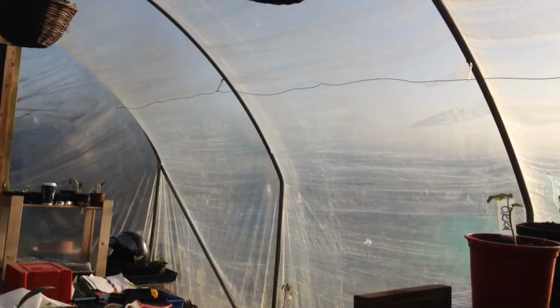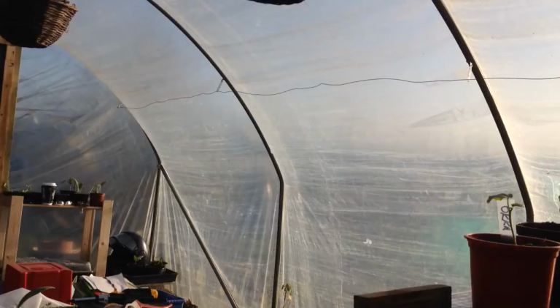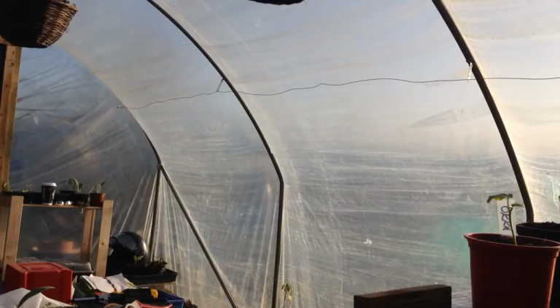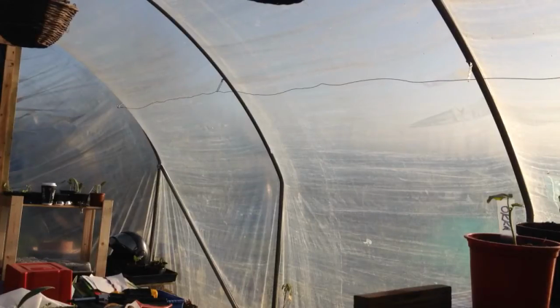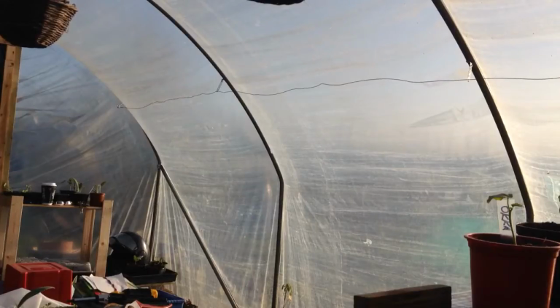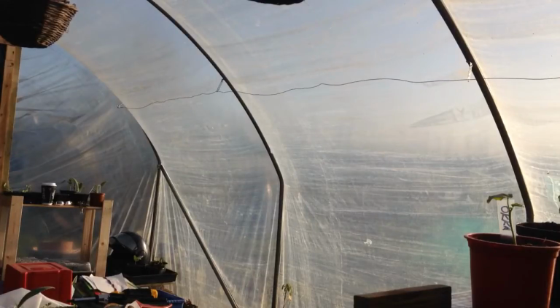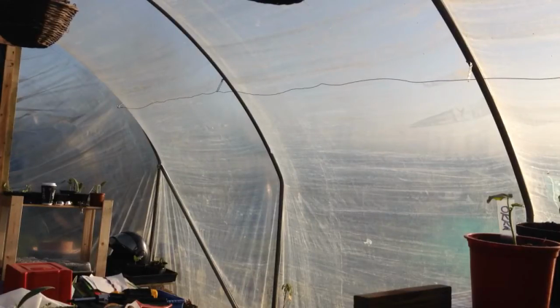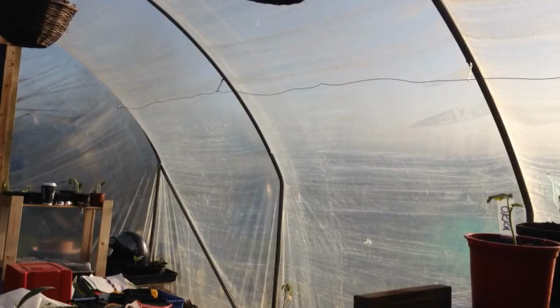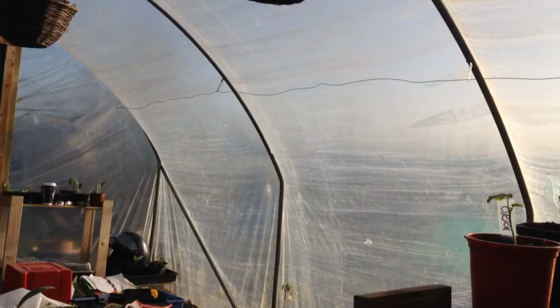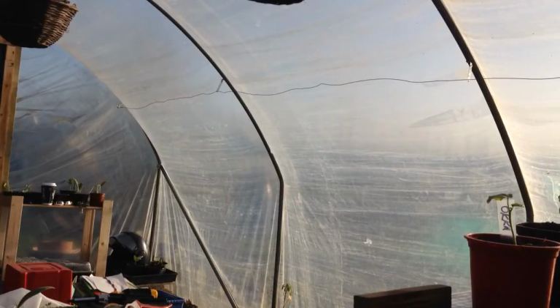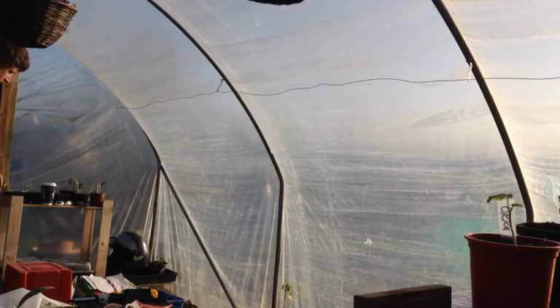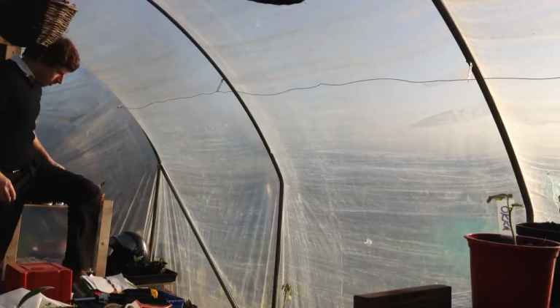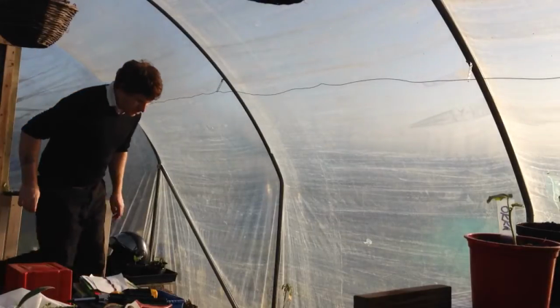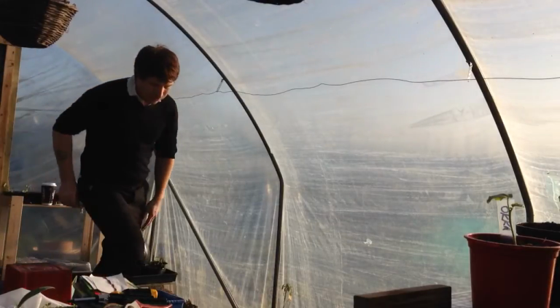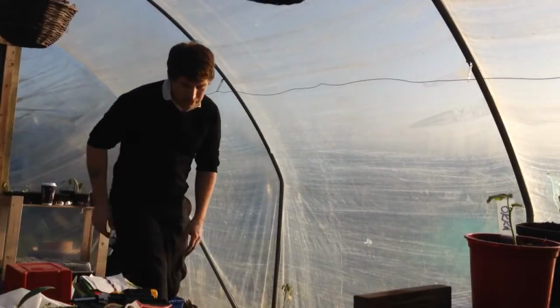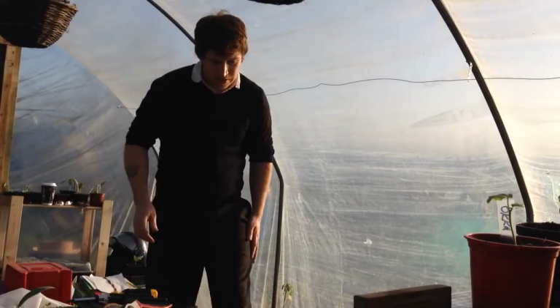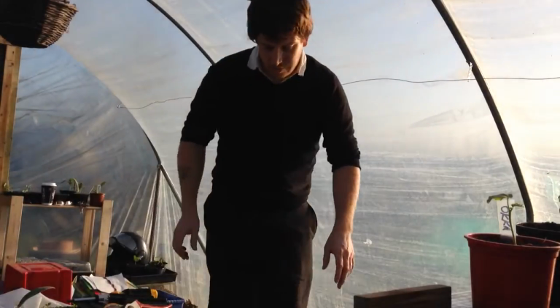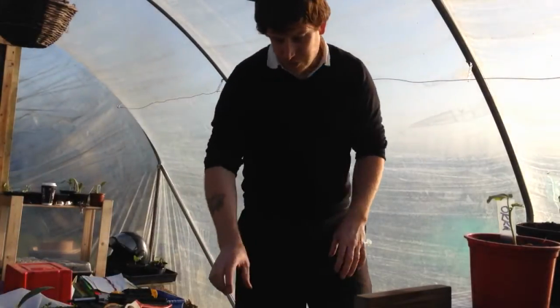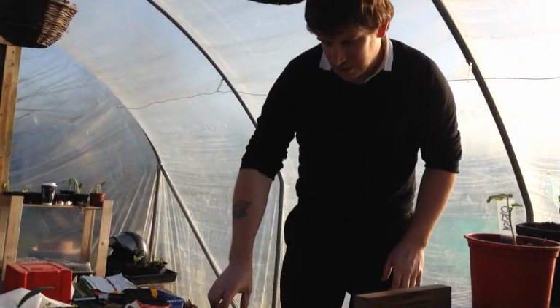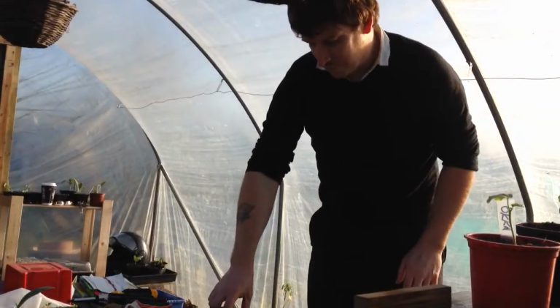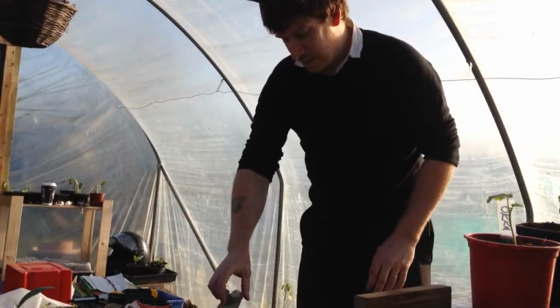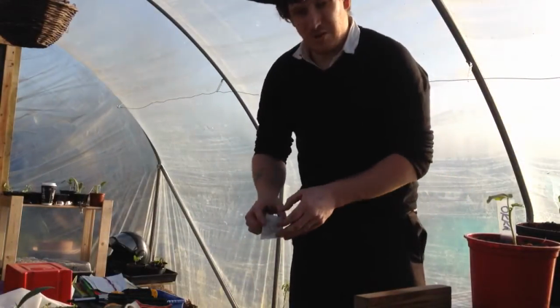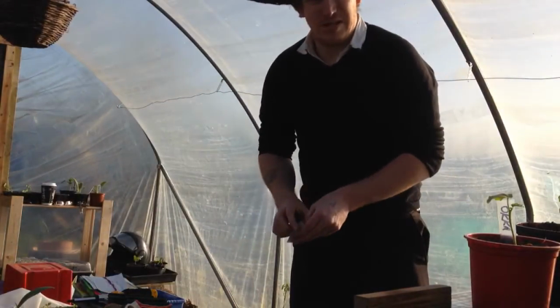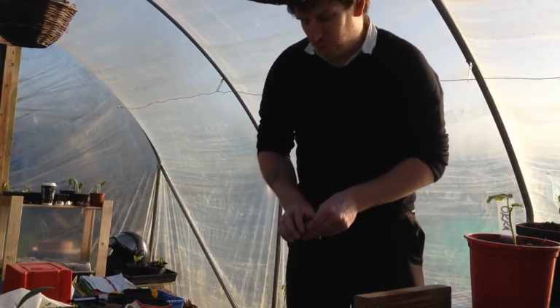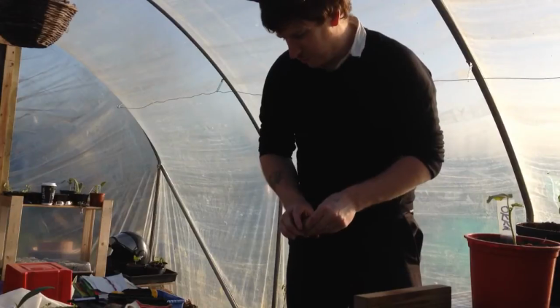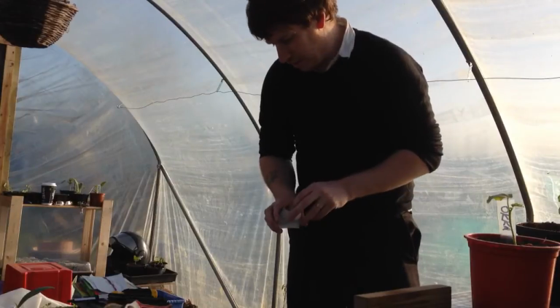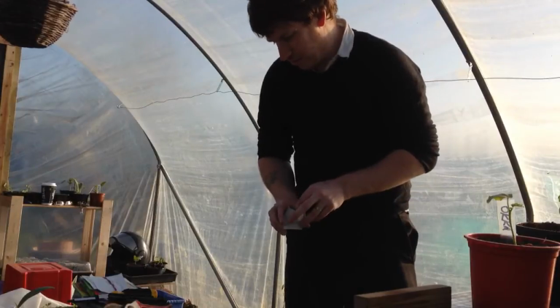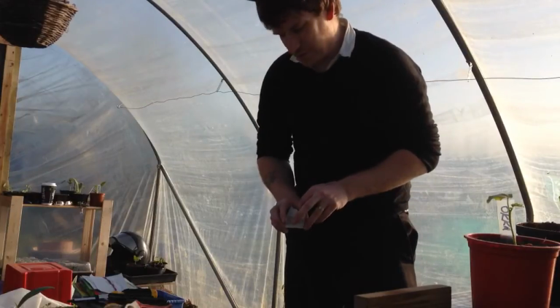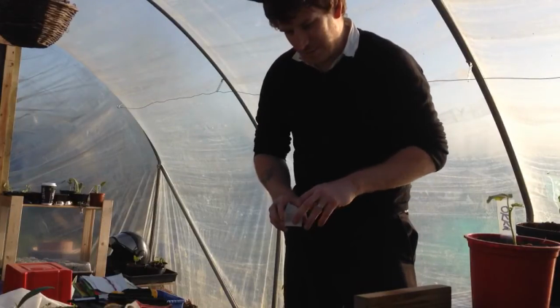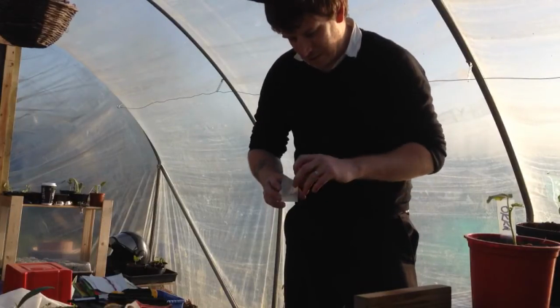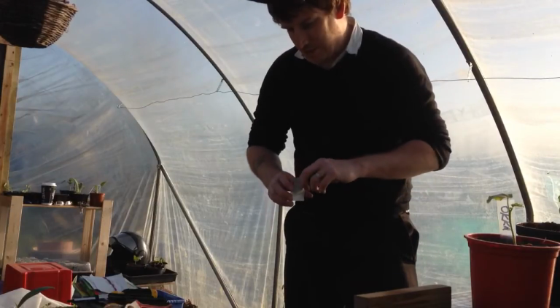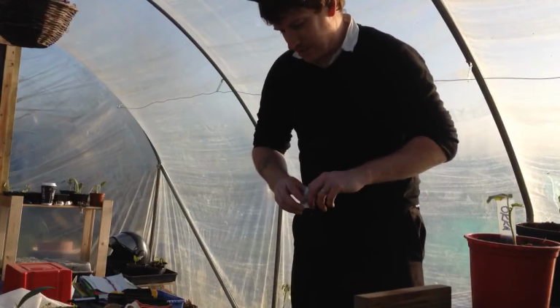Hello and welcome to Mark Sutton's Allotment episode 20. I'm going to do a quick video today on growing courgettes. This applies the same for all sorts of cucurbits really — squashes, melons, cucumbers, etc.